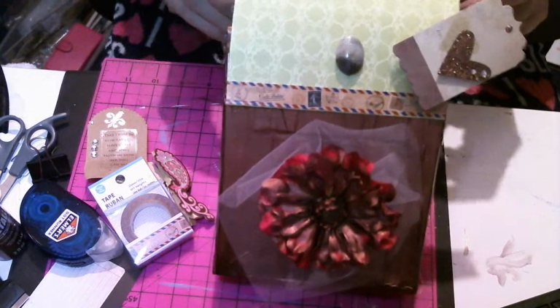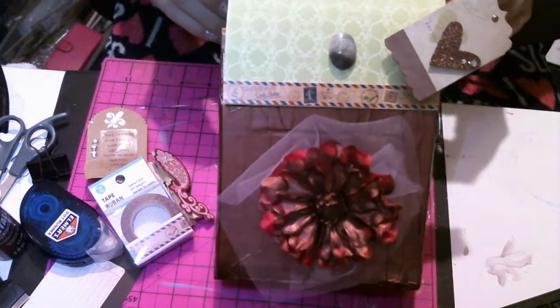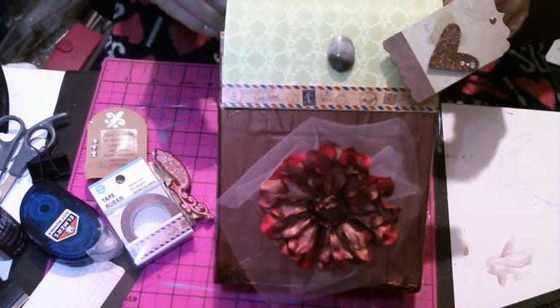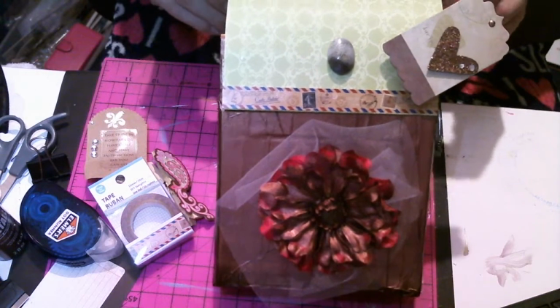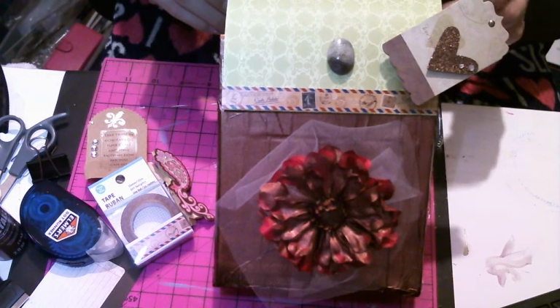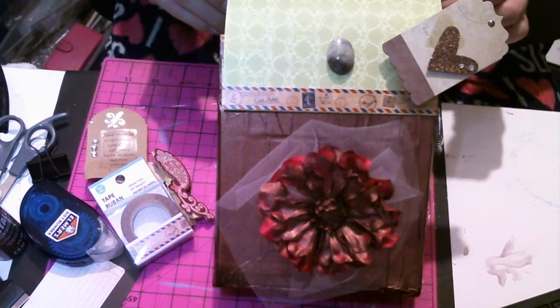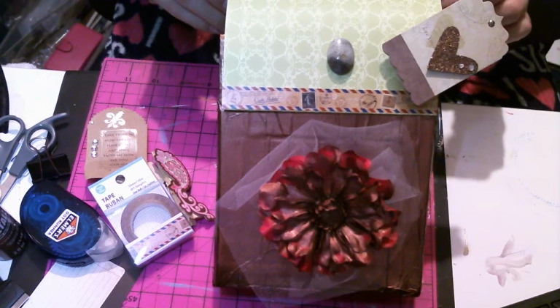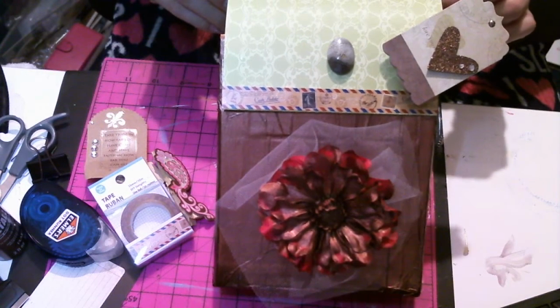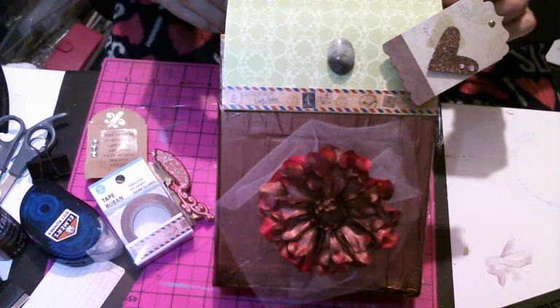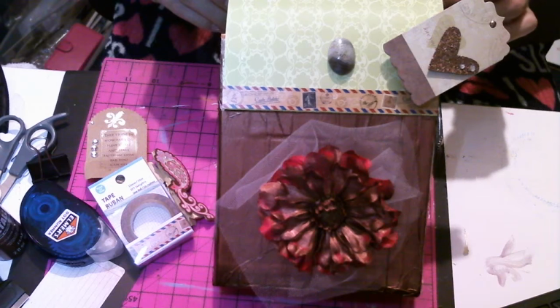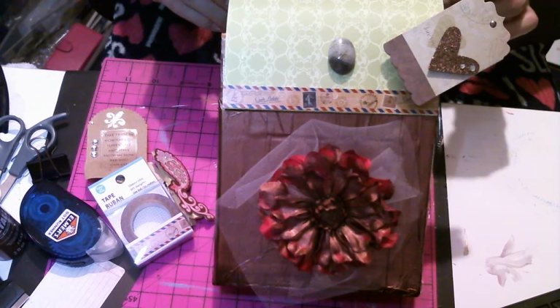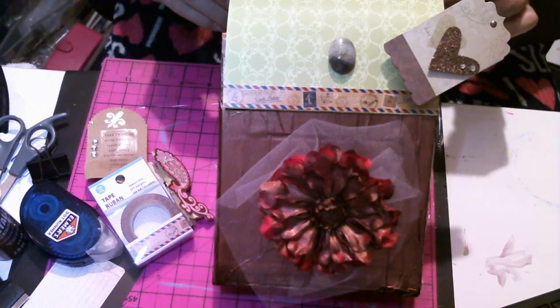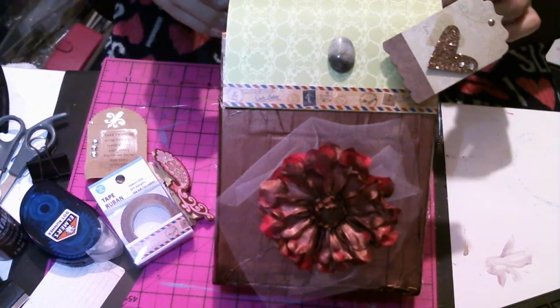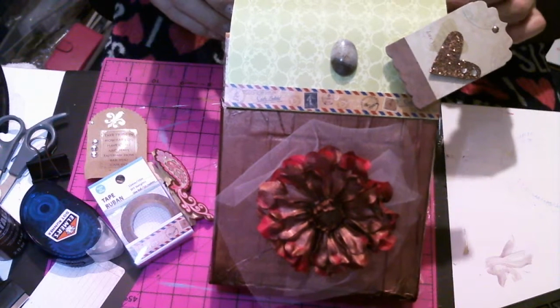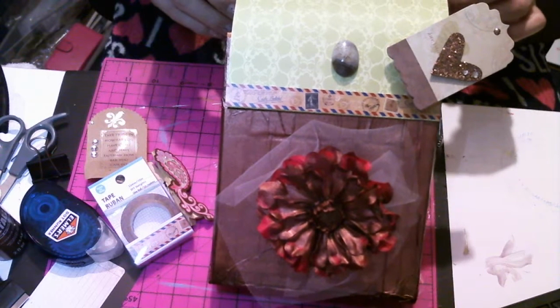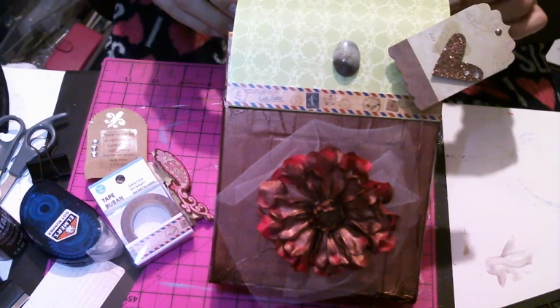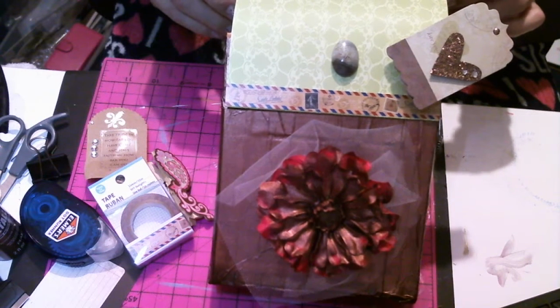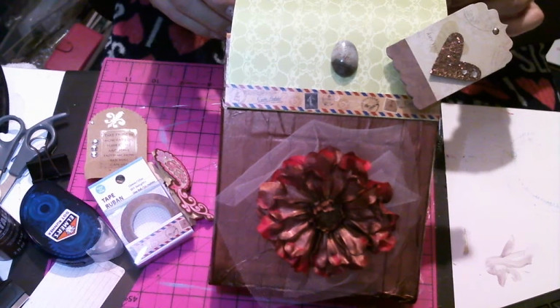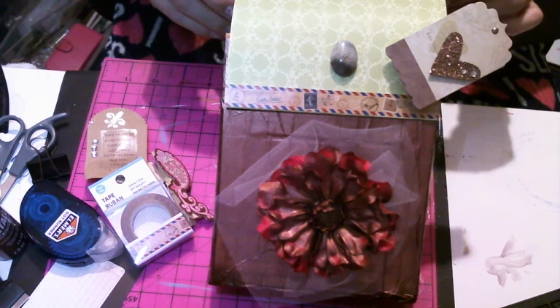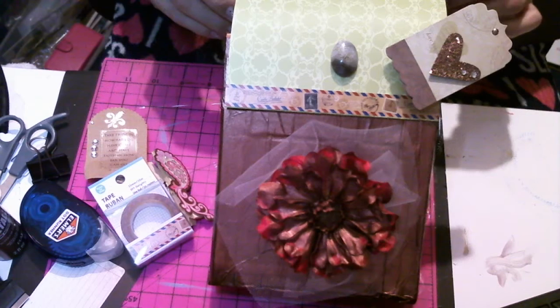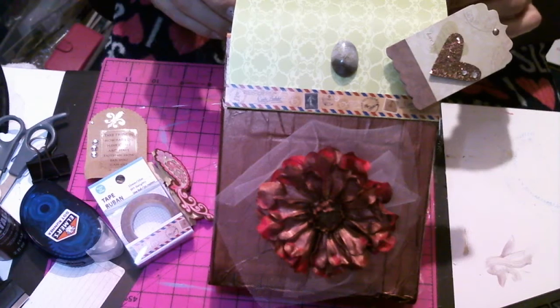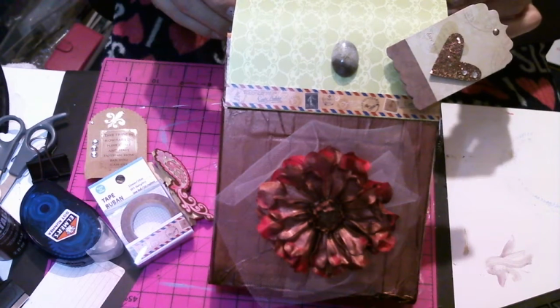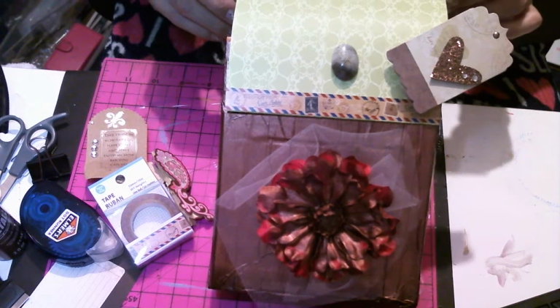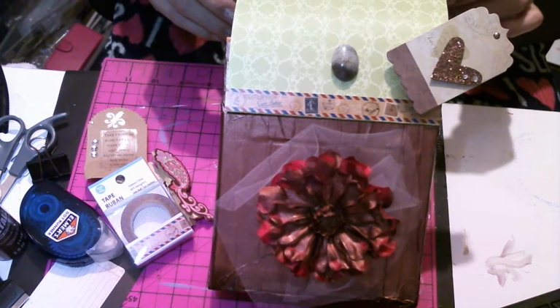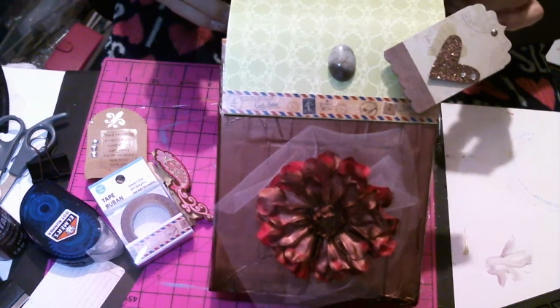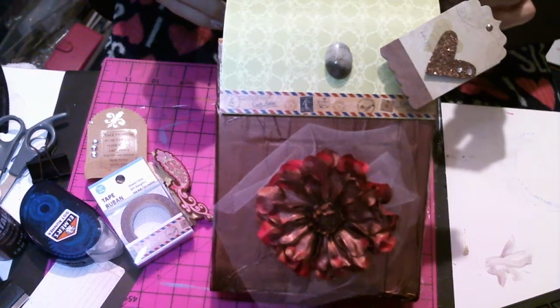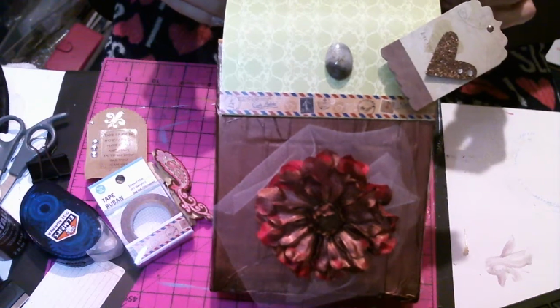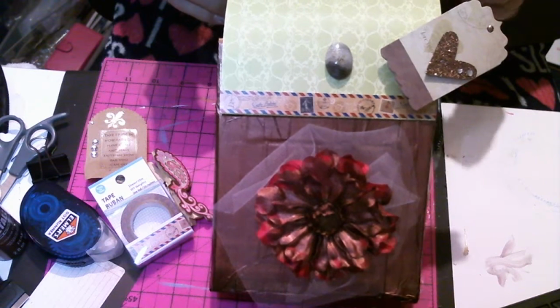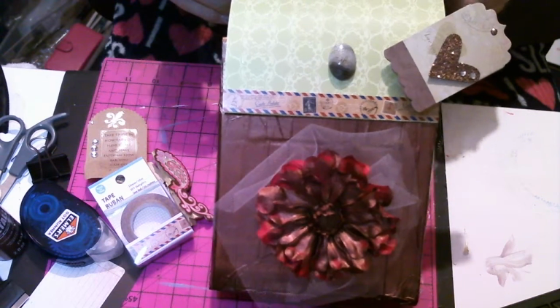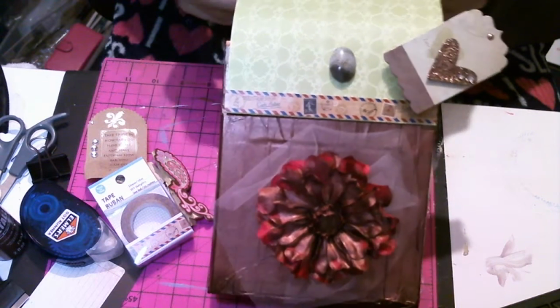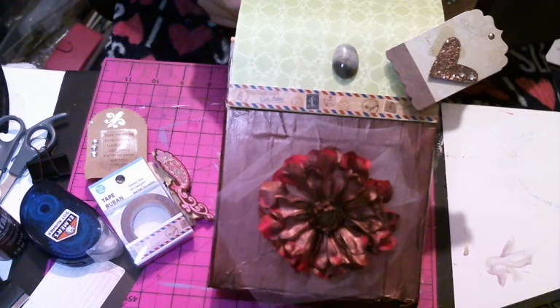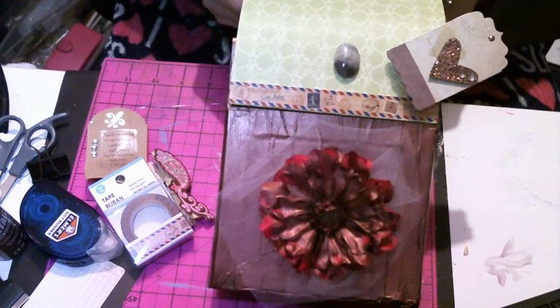My plan is to do some altered envelopes on the inside. I played around with envelopes a while back and I can't wait to dive into those. I want to shift away from the bottles for a little bit and do something different — just get a little crazy.